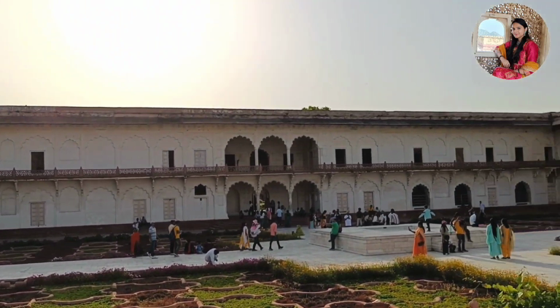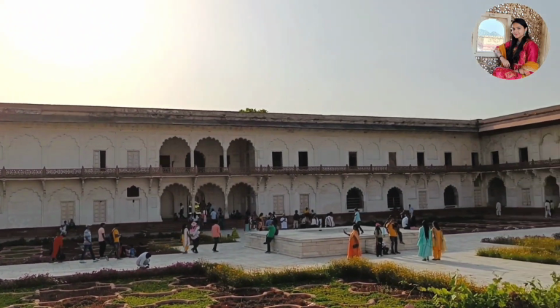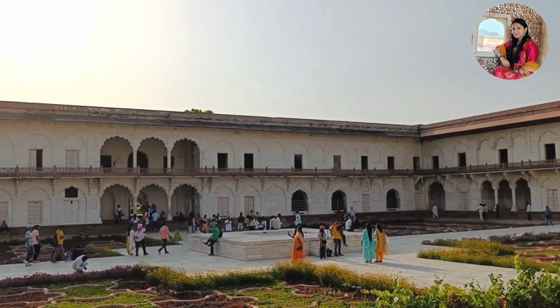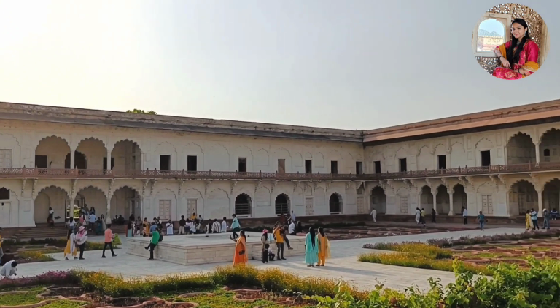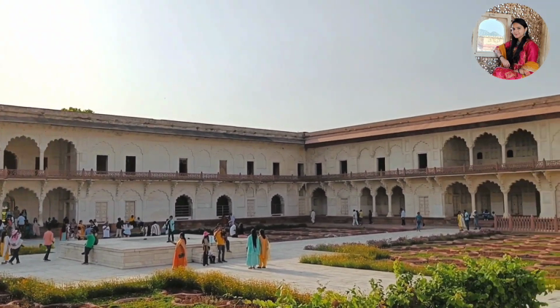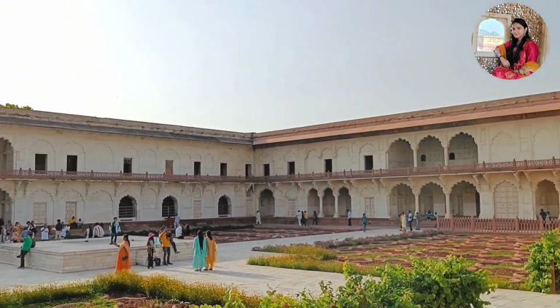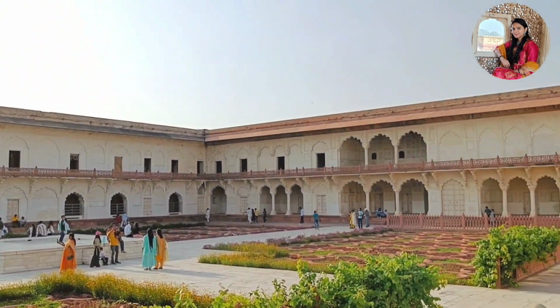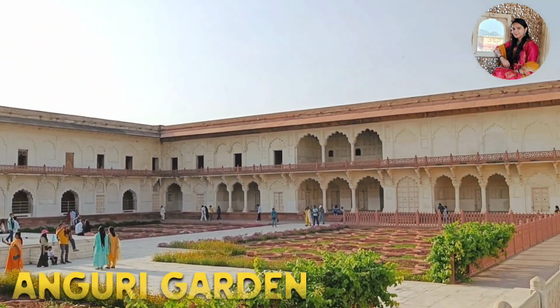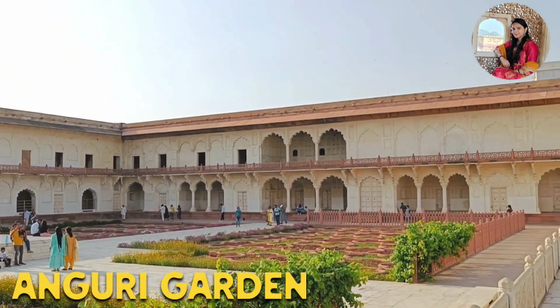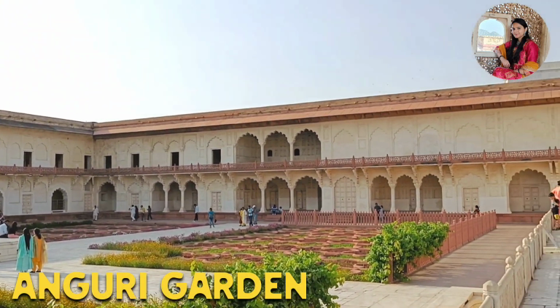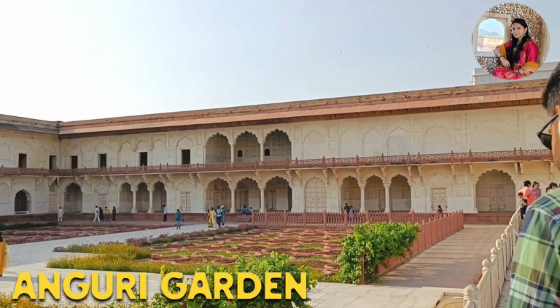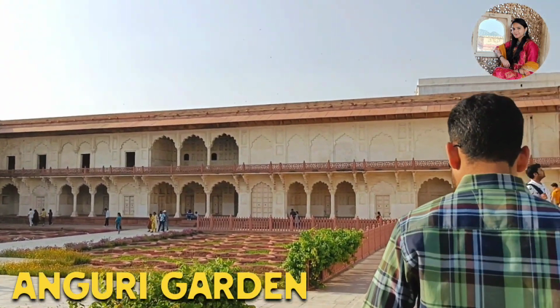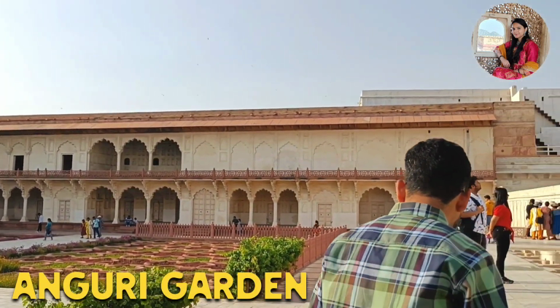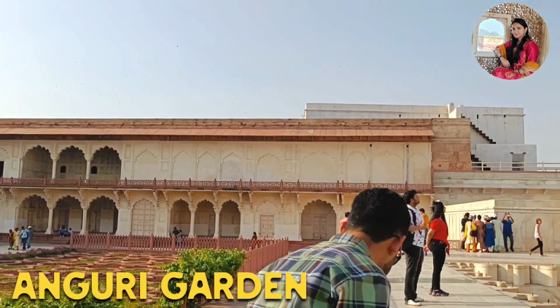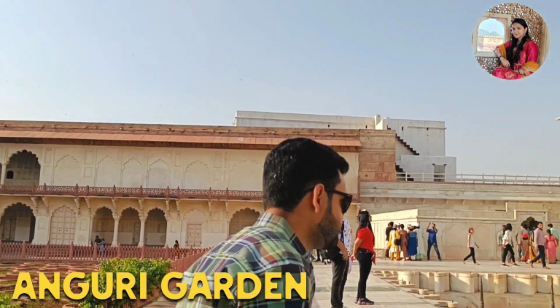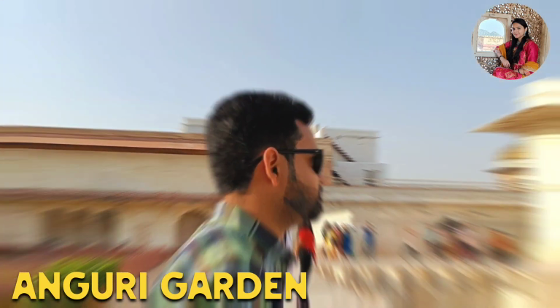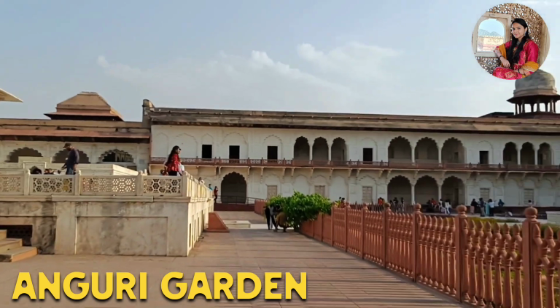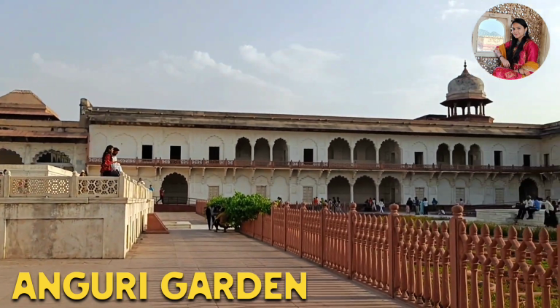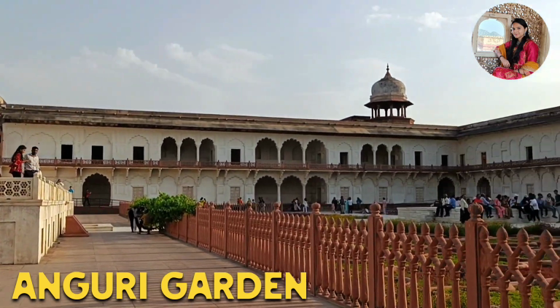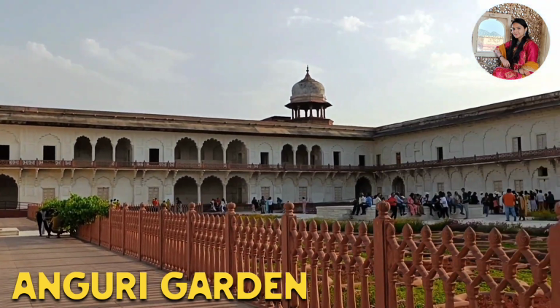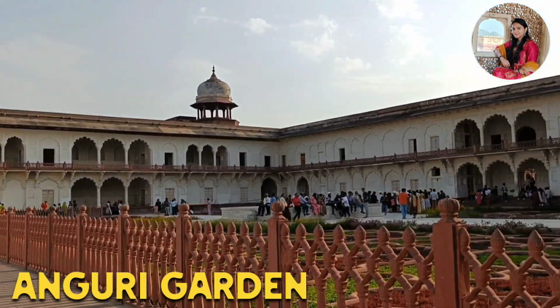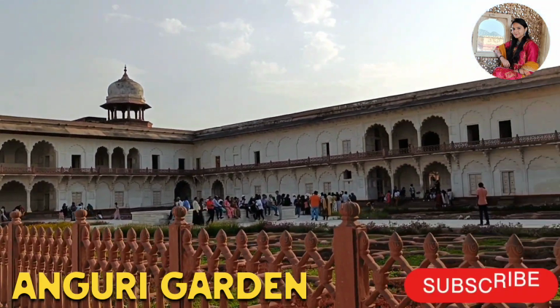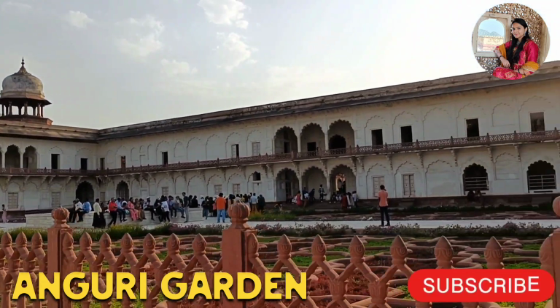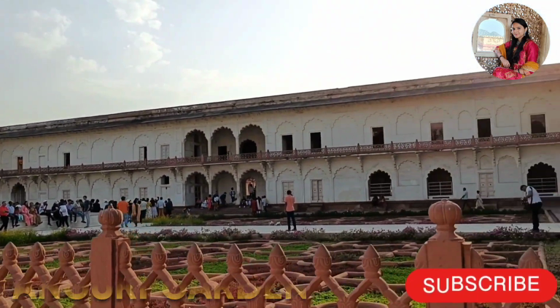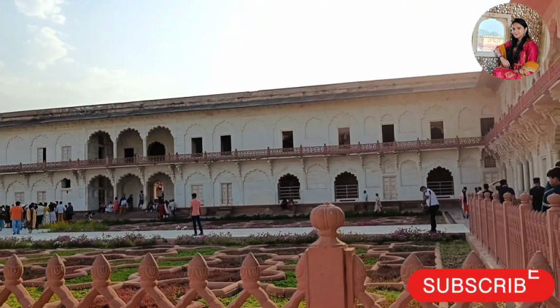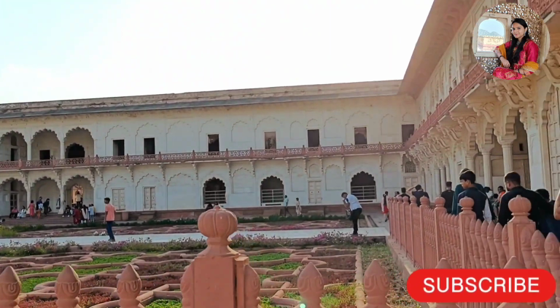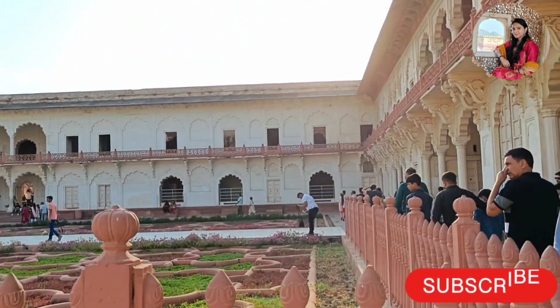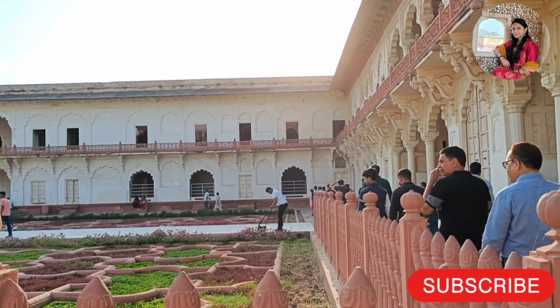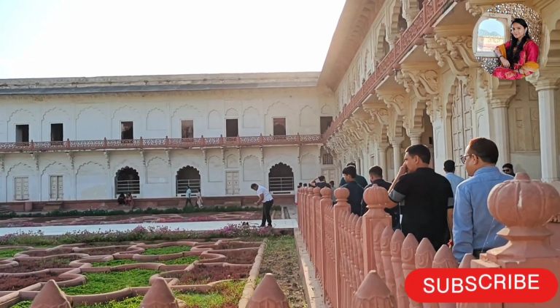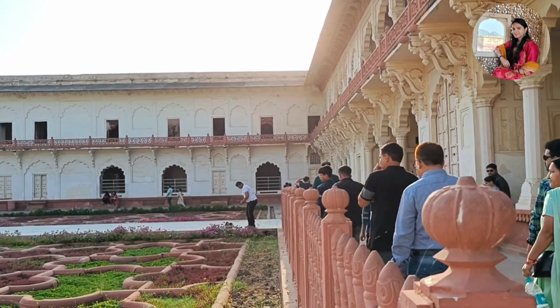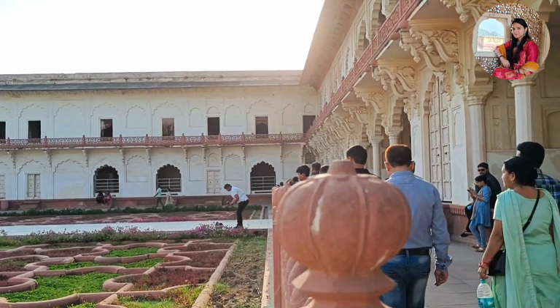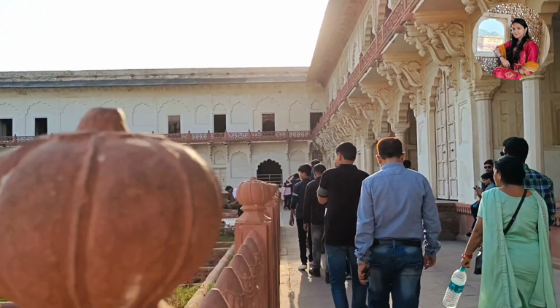यह गार्डन जो आप देख रहे हैं इसे अंगूरी बाग भी कहा जाता है। मुगल काल में यहाँ पर अंगूर उगाए जाते थे जिनसे जहांगीर के लिए वाइन बनाई जाती थी।